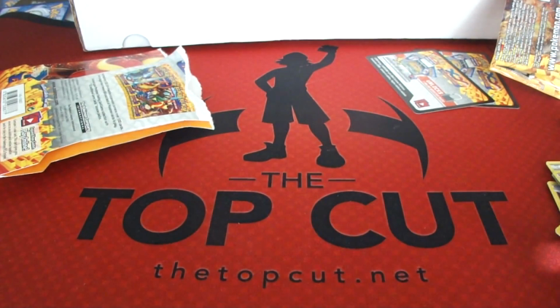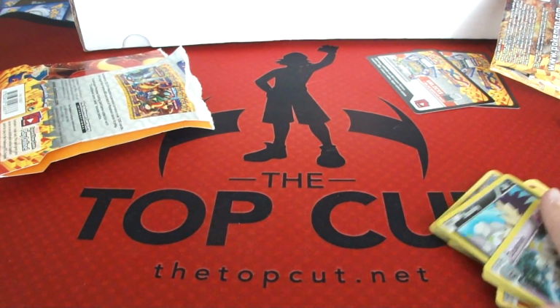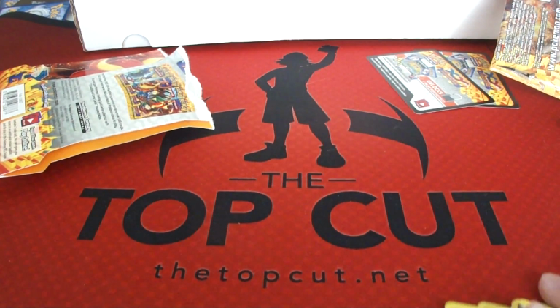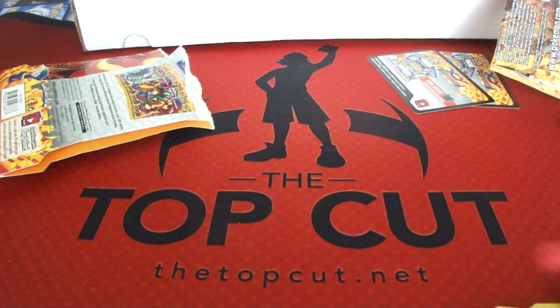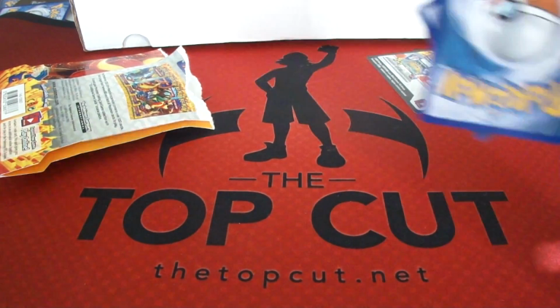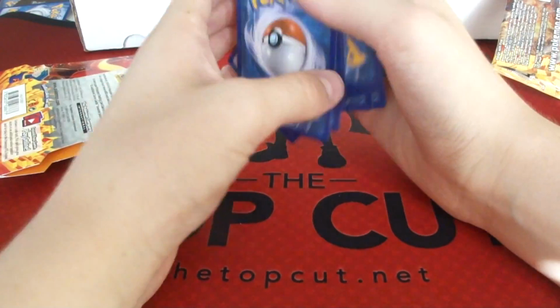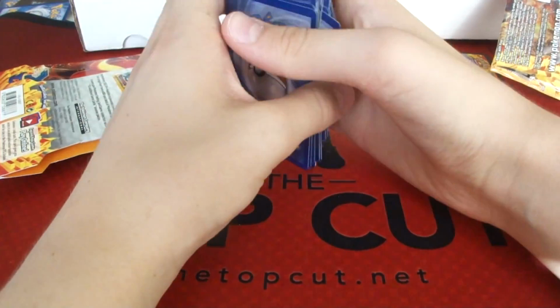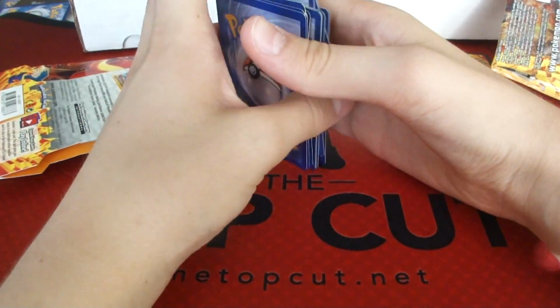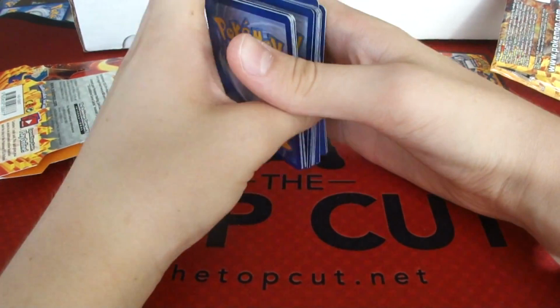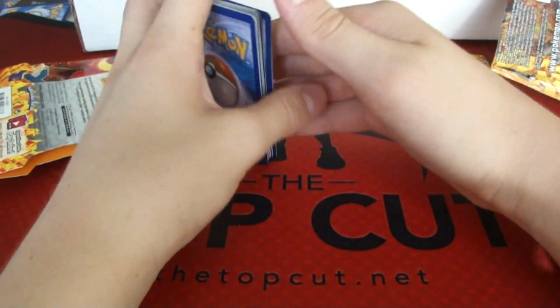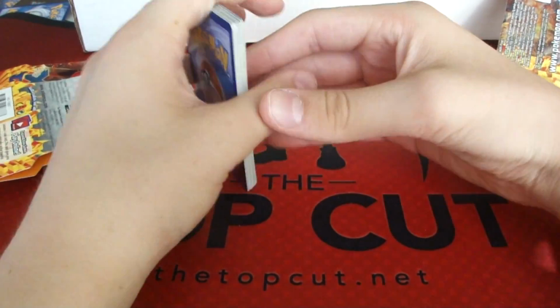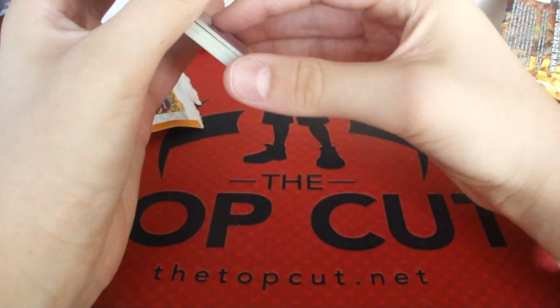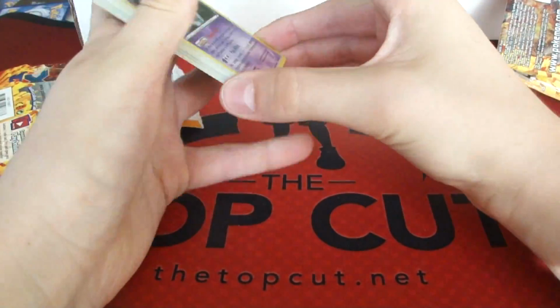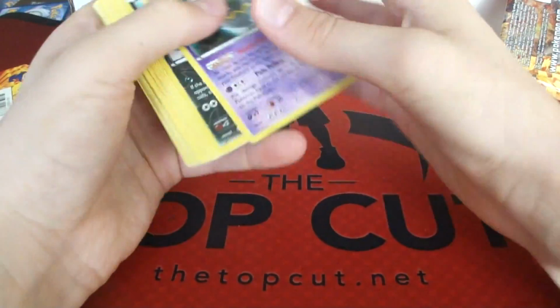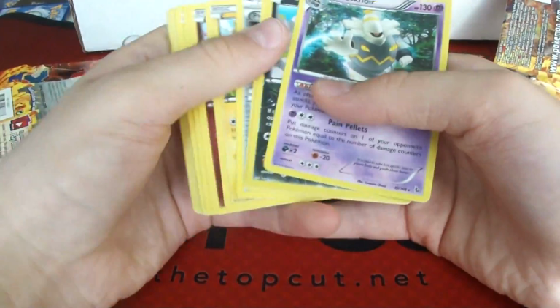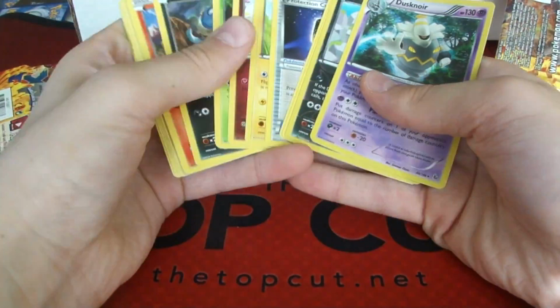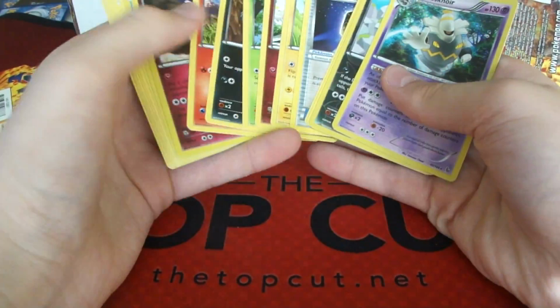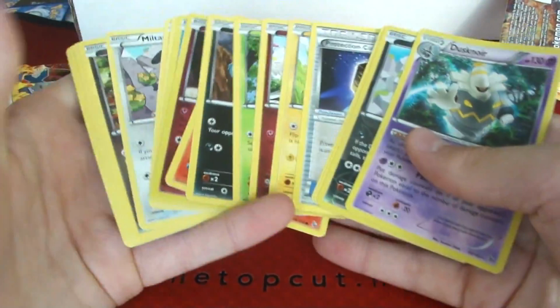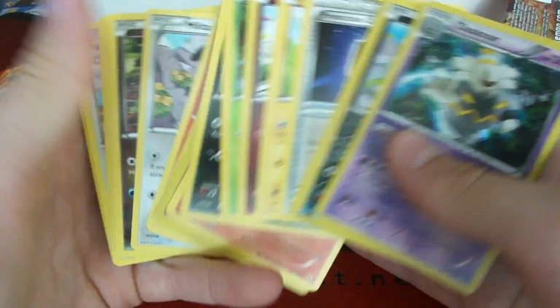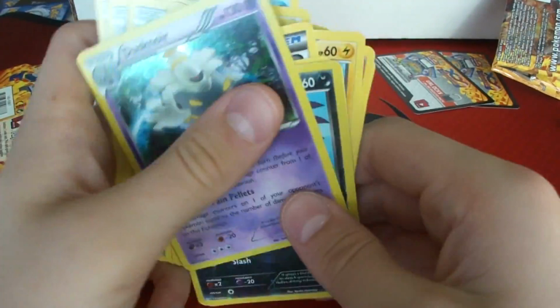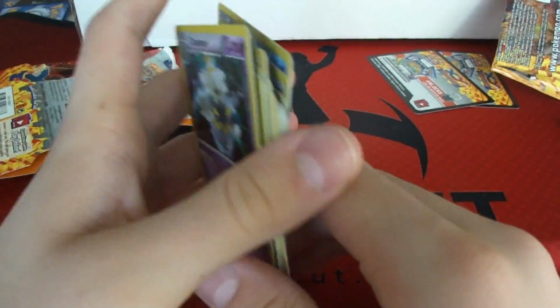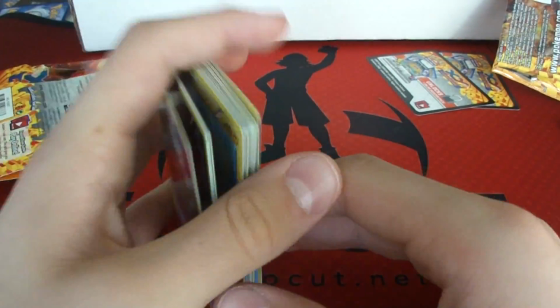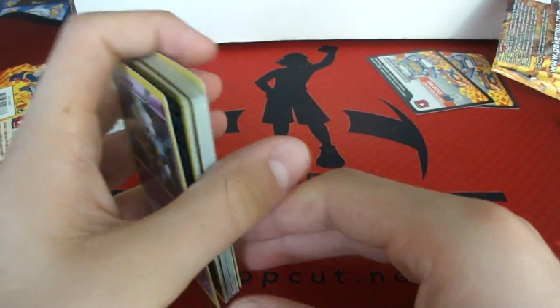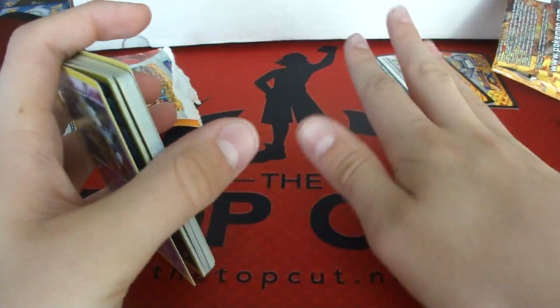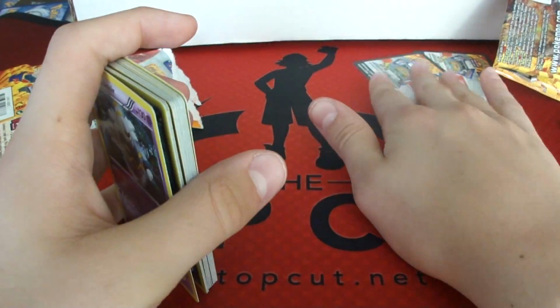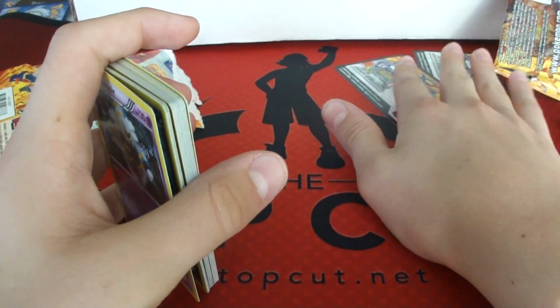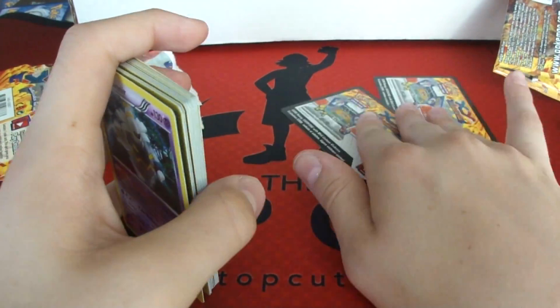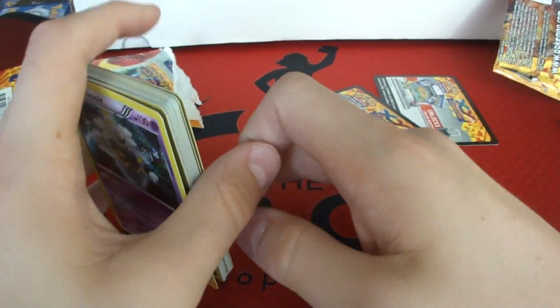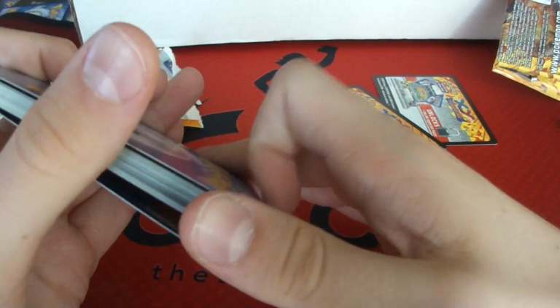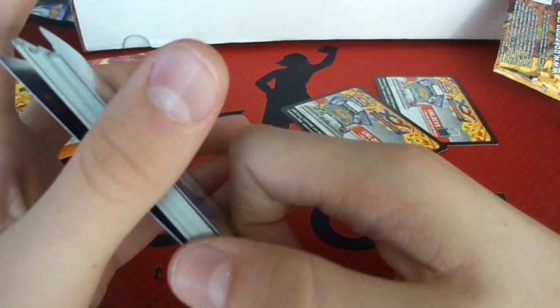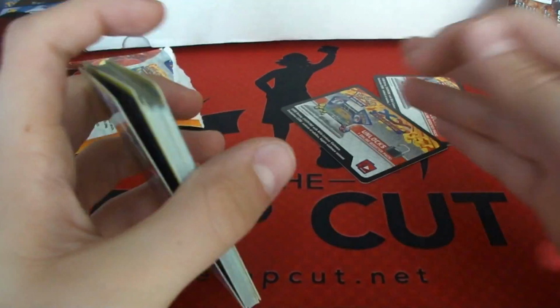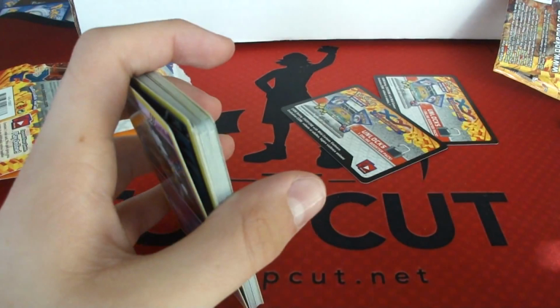Well, we got two Holos. That's pretty nice, but lacking the X's. So yeah, we got some trainers and stuff. And the codes. All right, guys. Thanks for watching. See you guys next time.